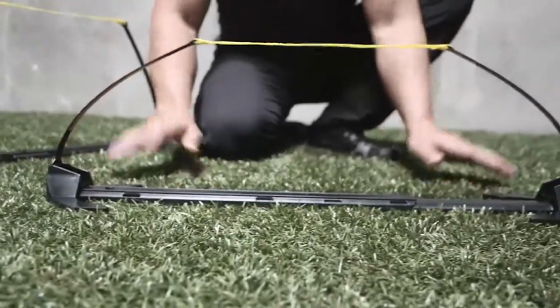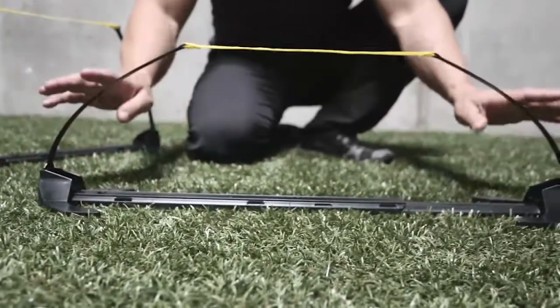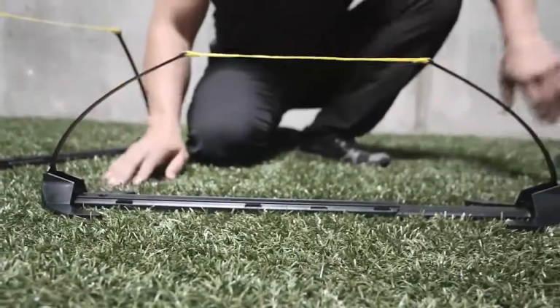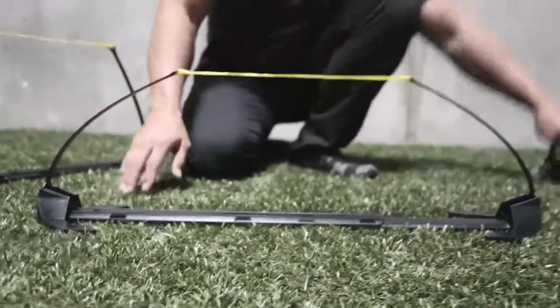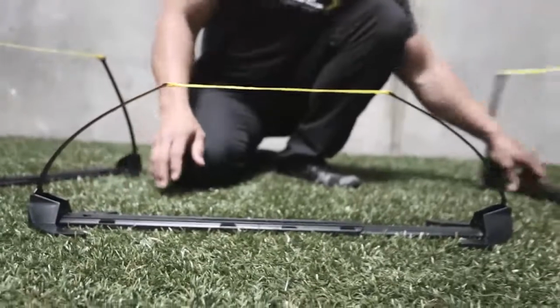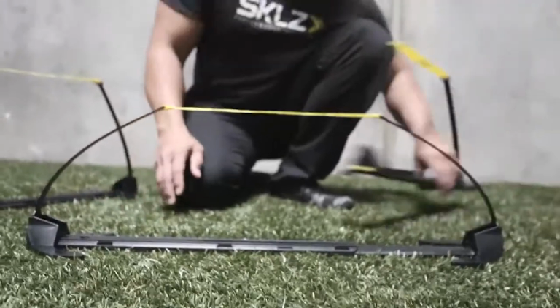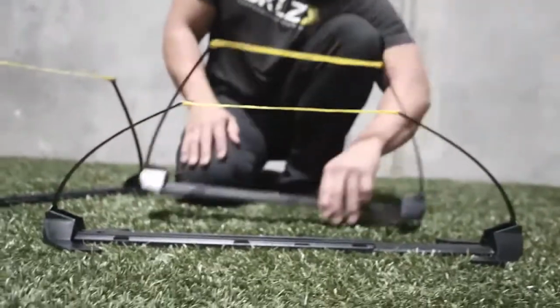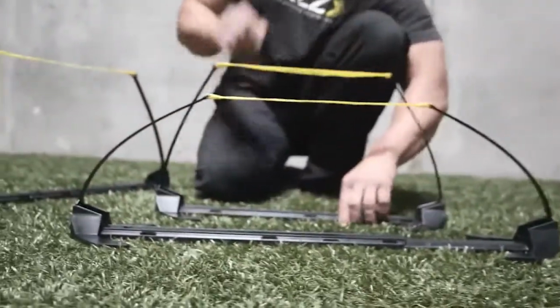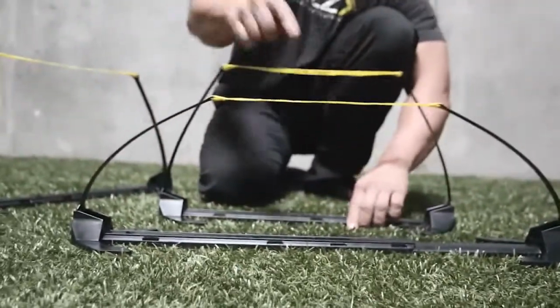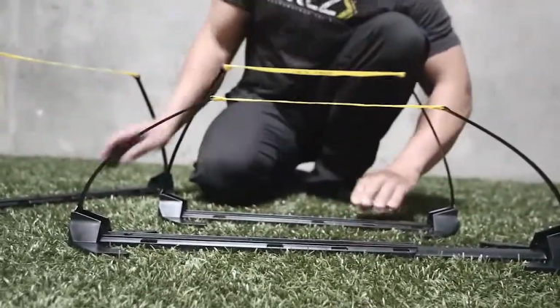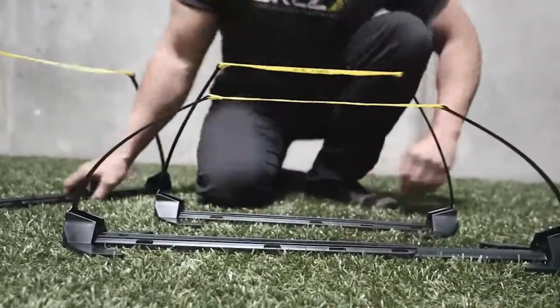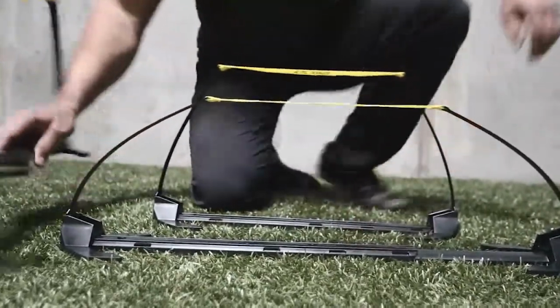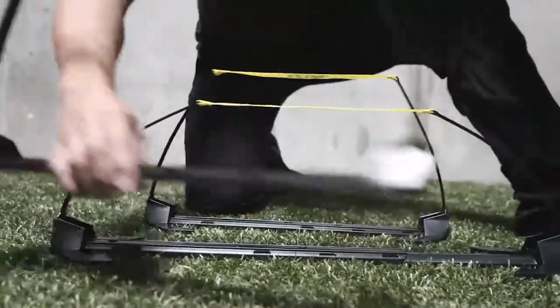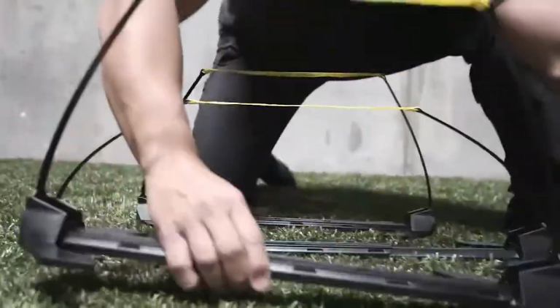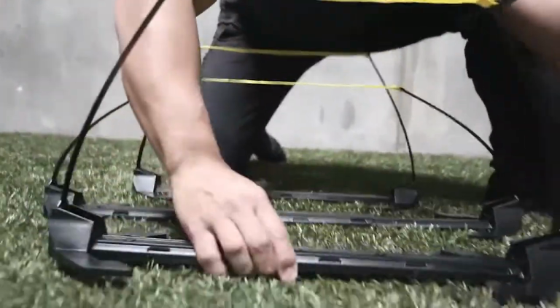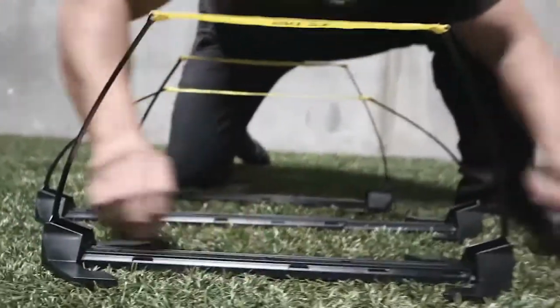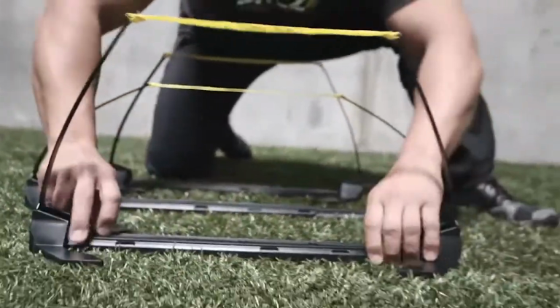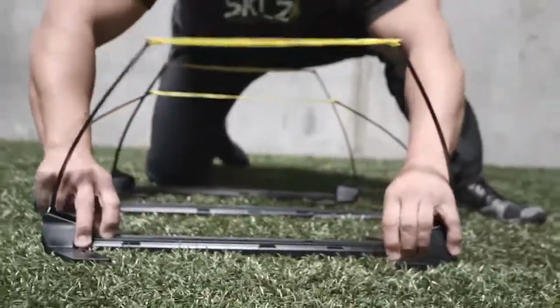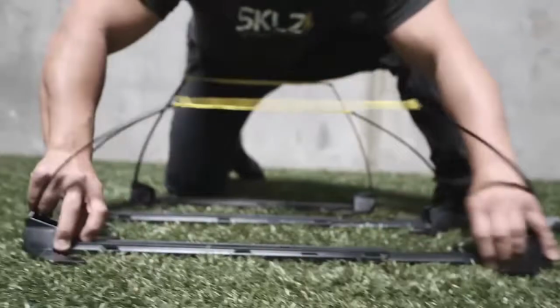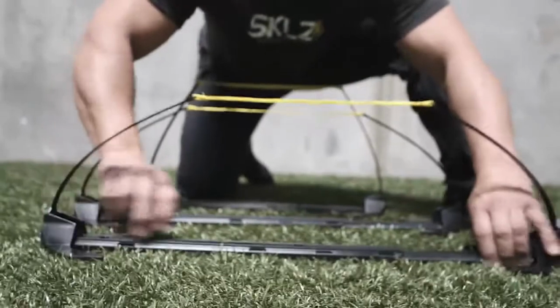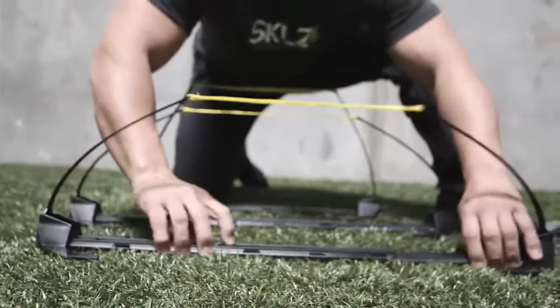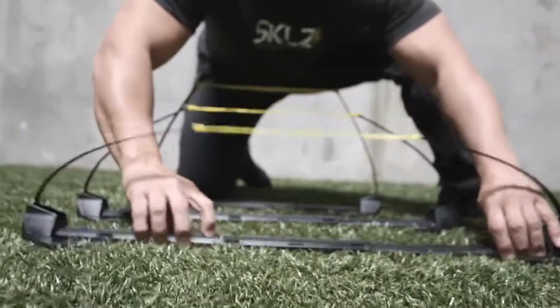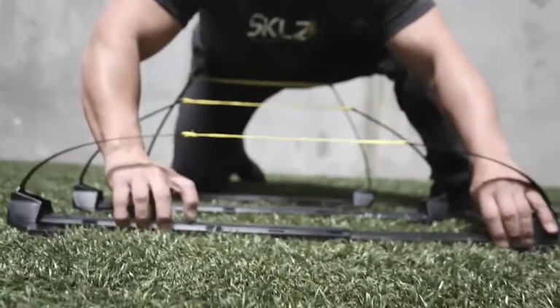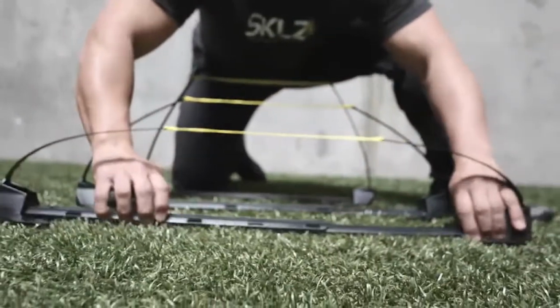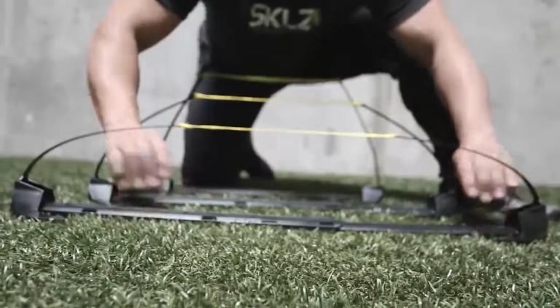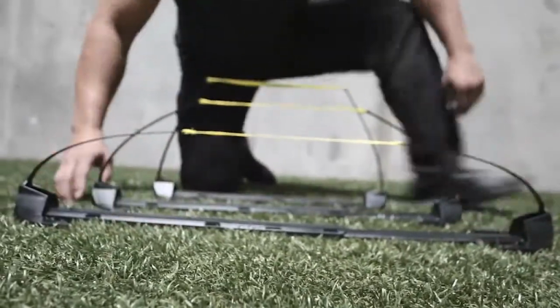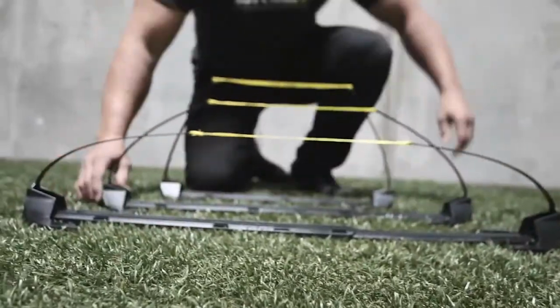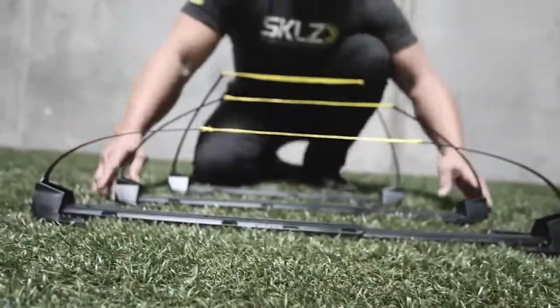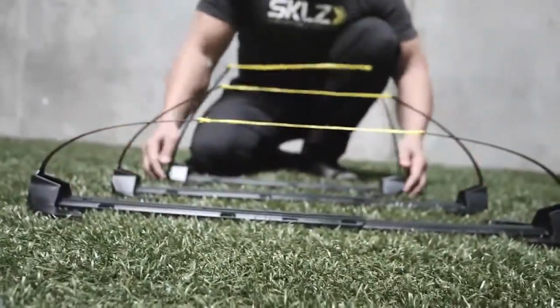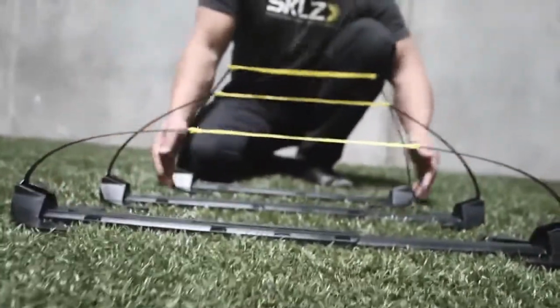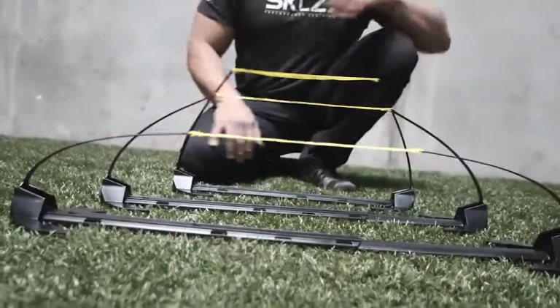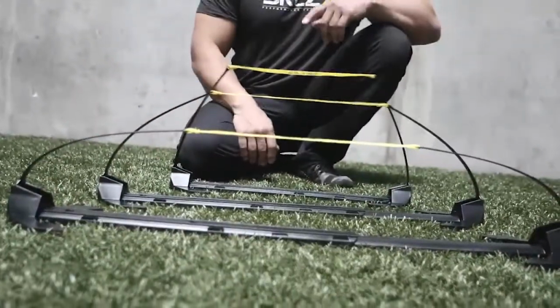So from 12 inches, it slides to 9 inches, and then I can slide it all the way down to 6 inches. And so now I have my 3 degrees of hurdles.